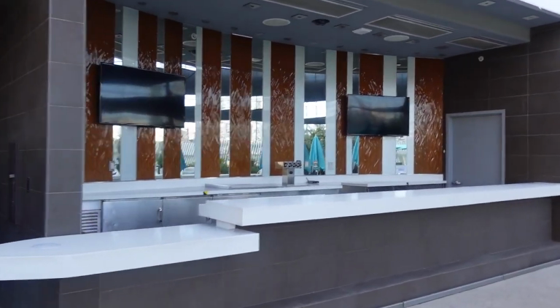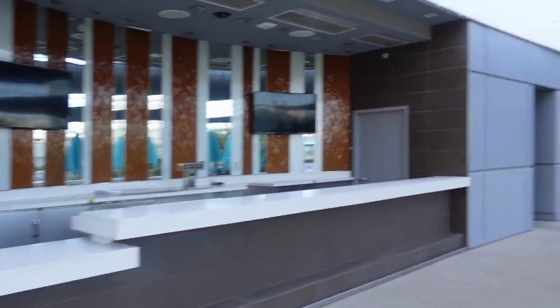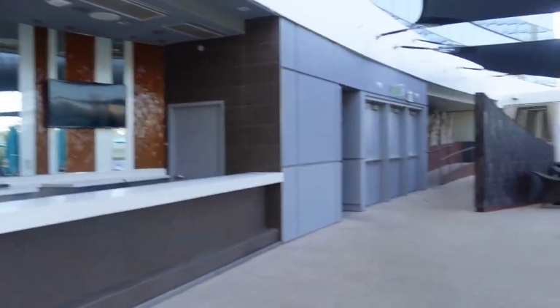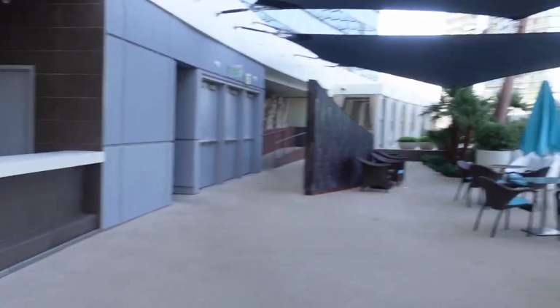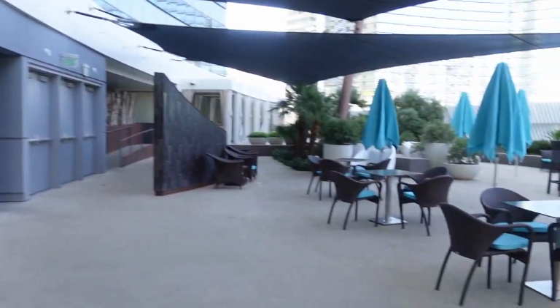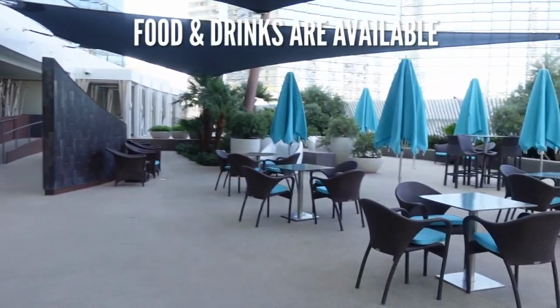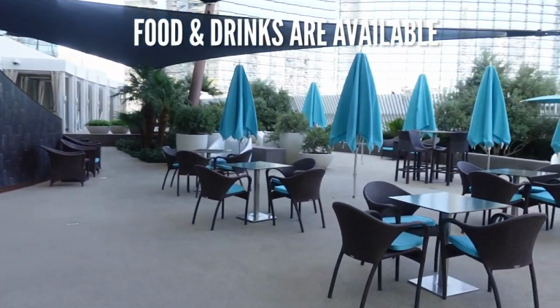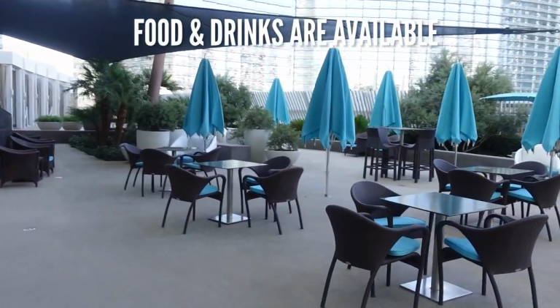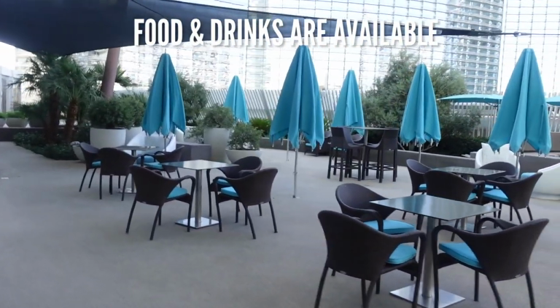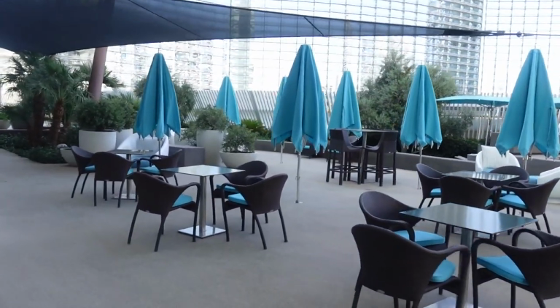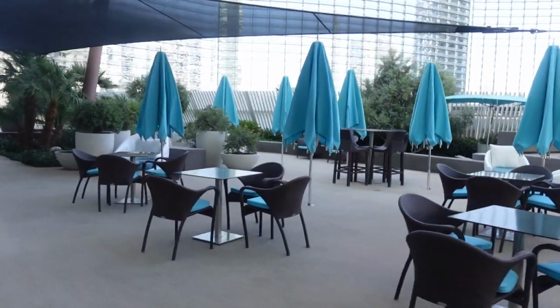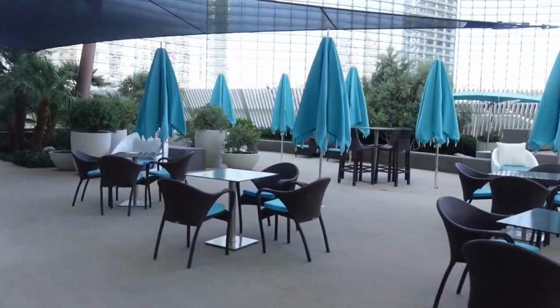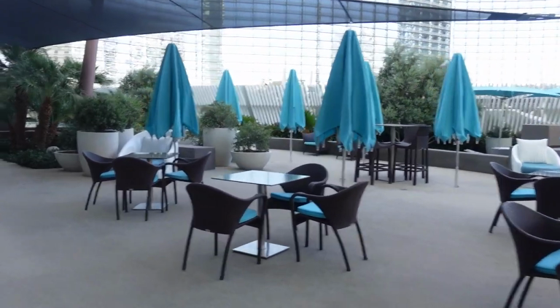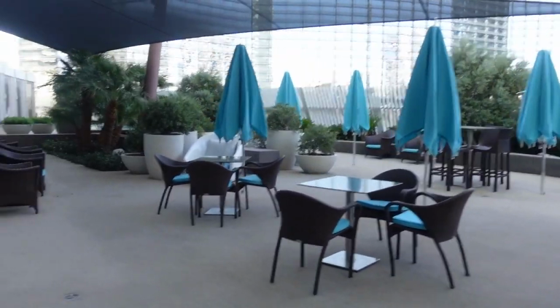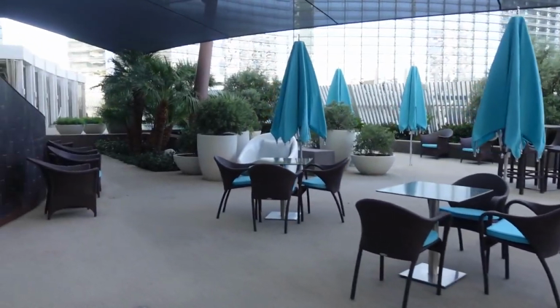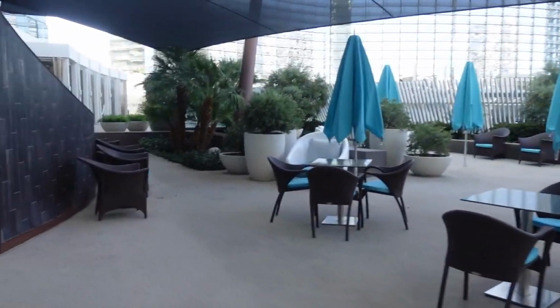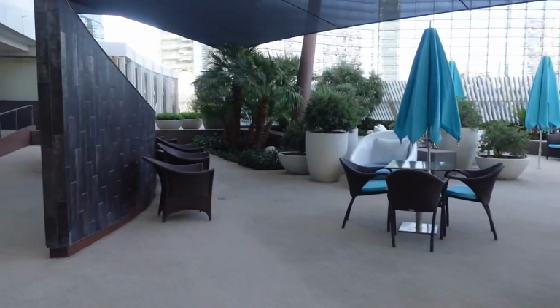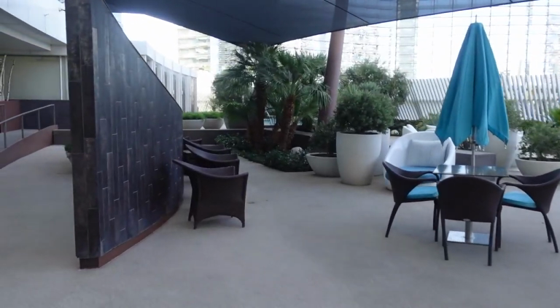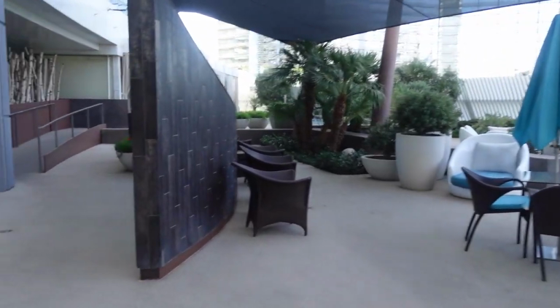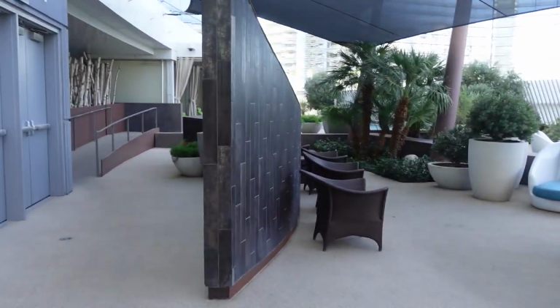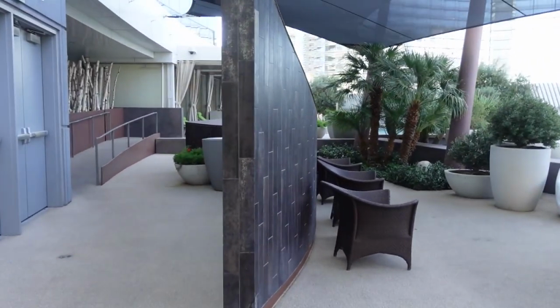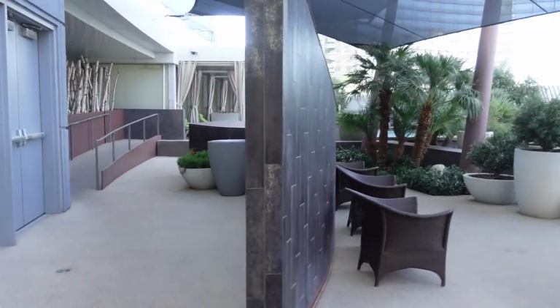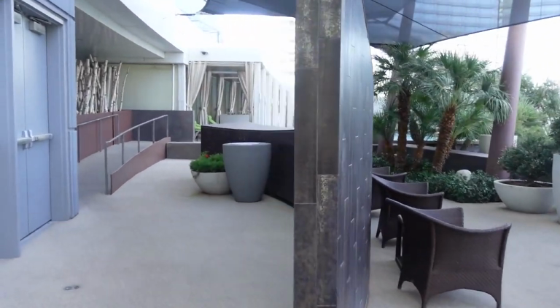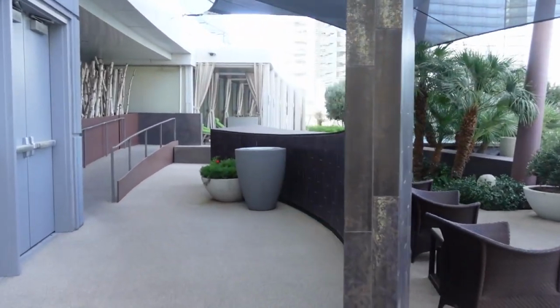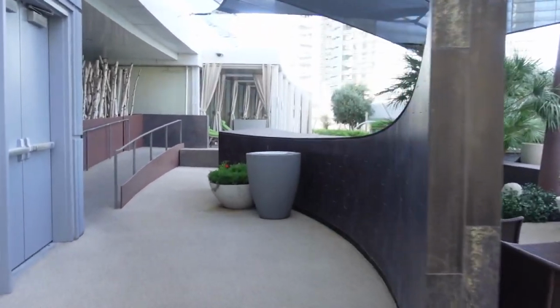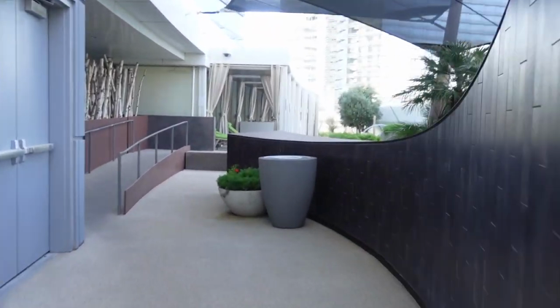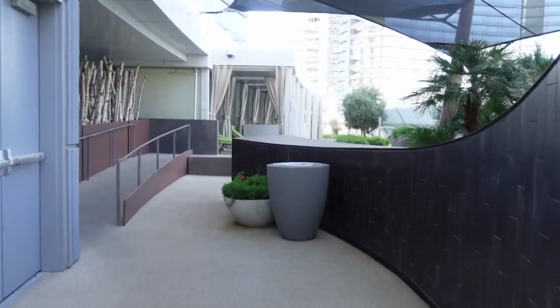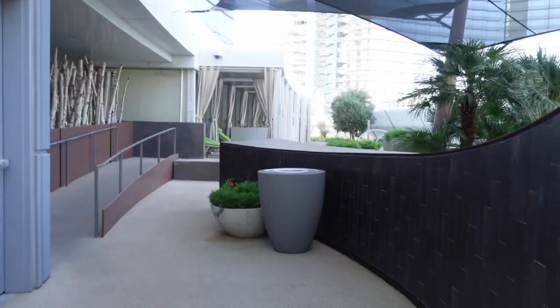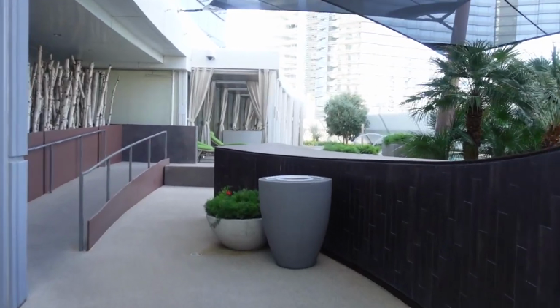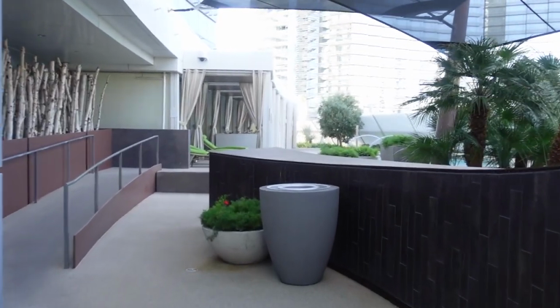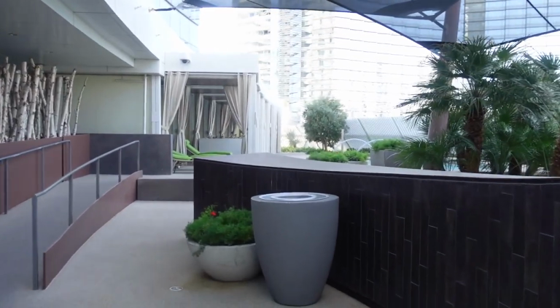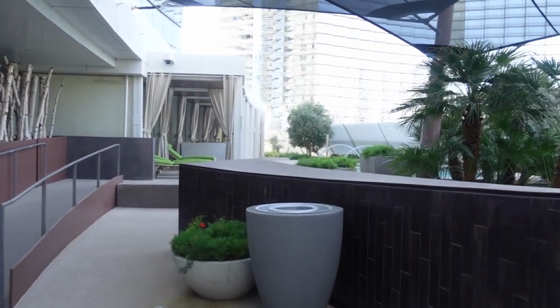The Vidara Pool is open seasonally. When closed, you can use the Aria pool. You can watch this video to learn more about the Aria pool — there's also a link in the description.